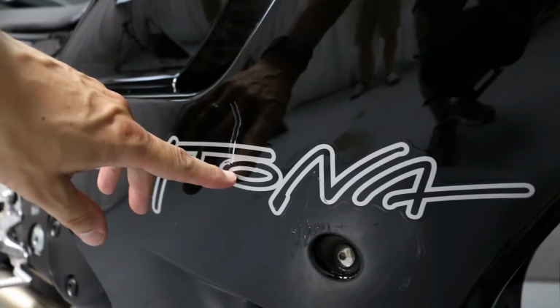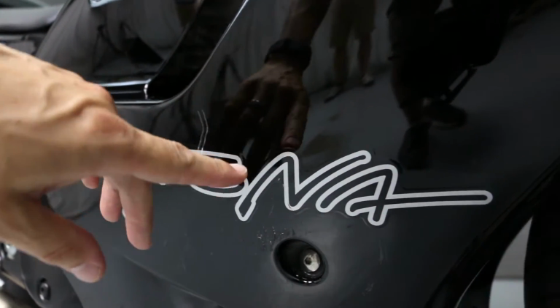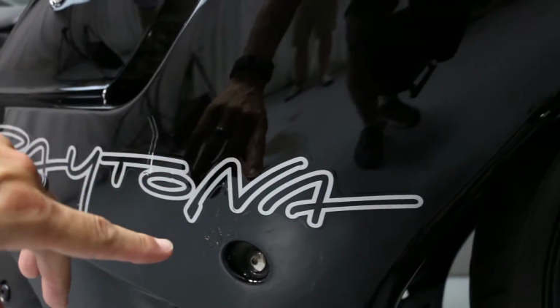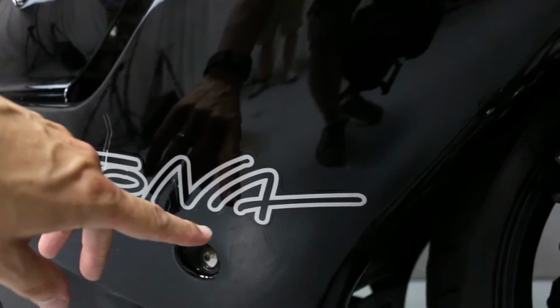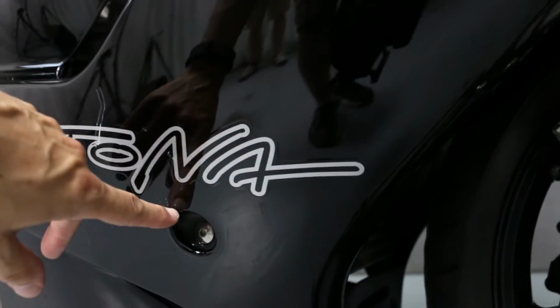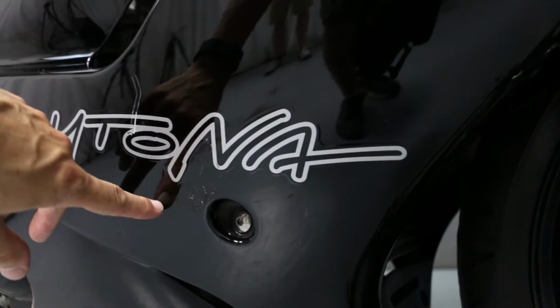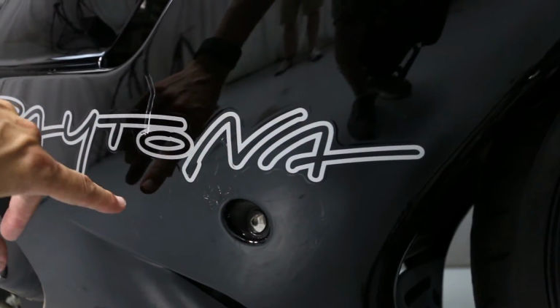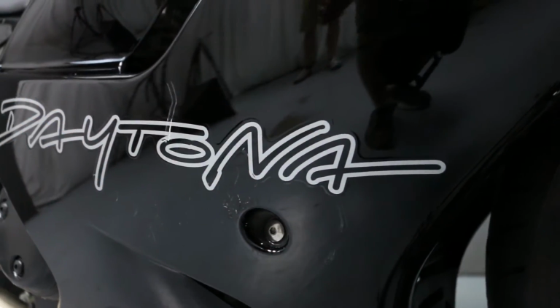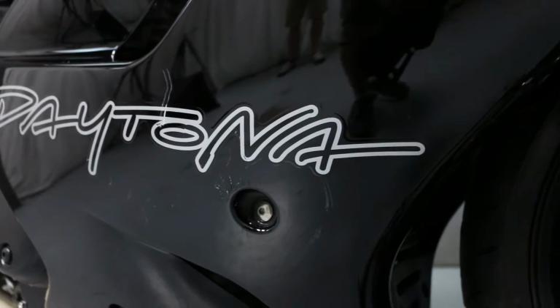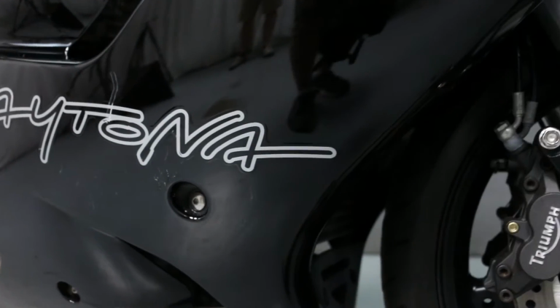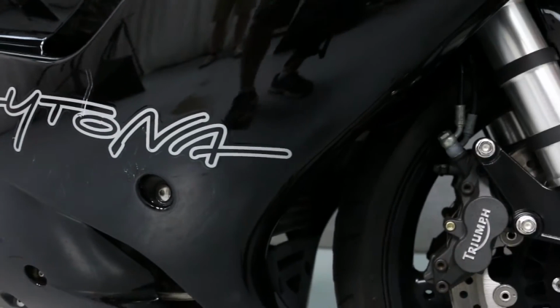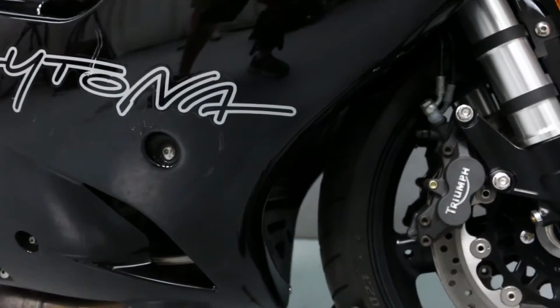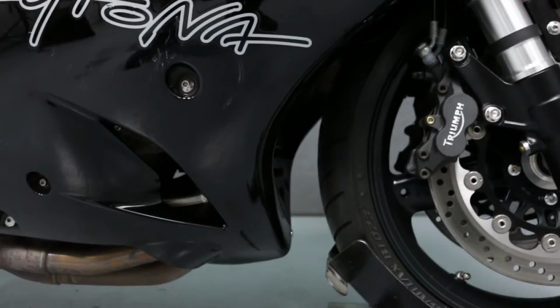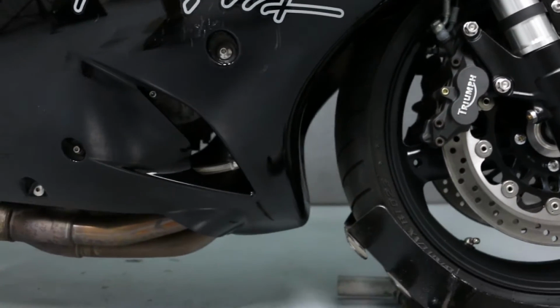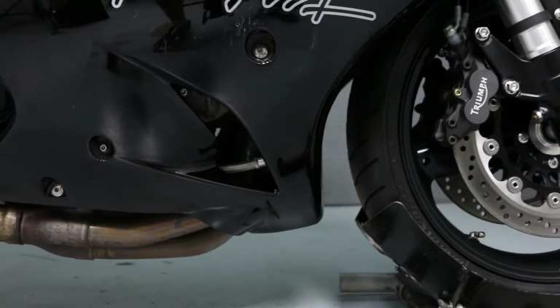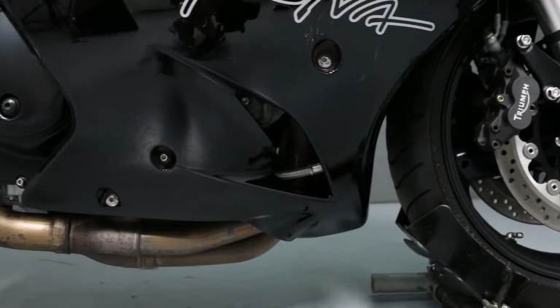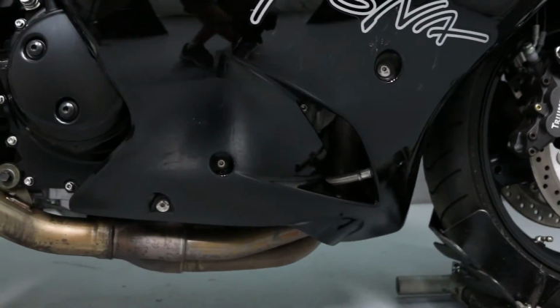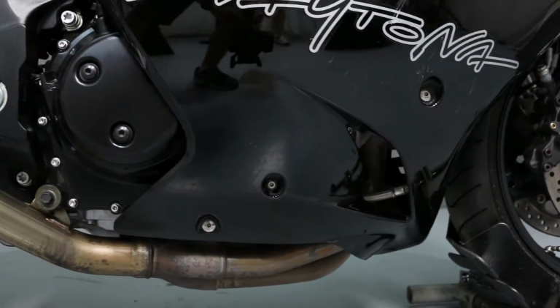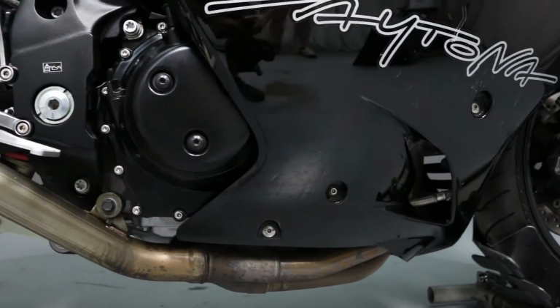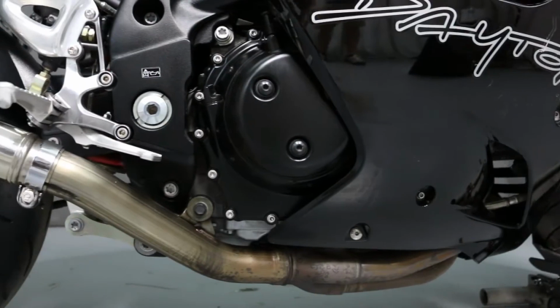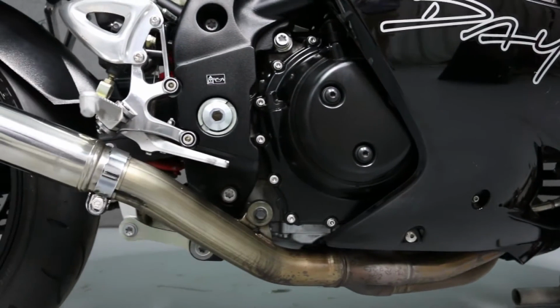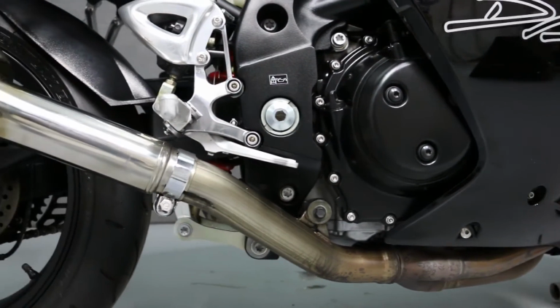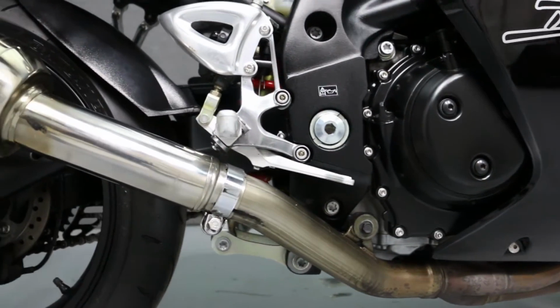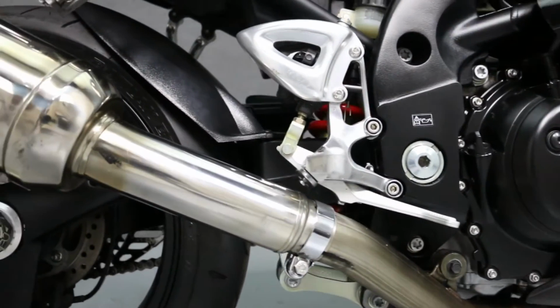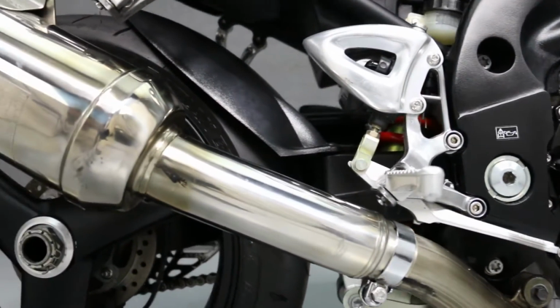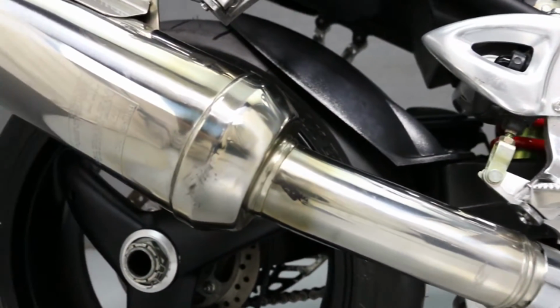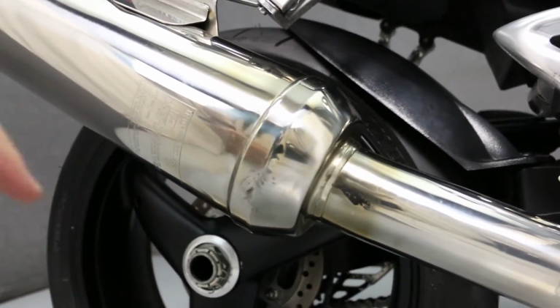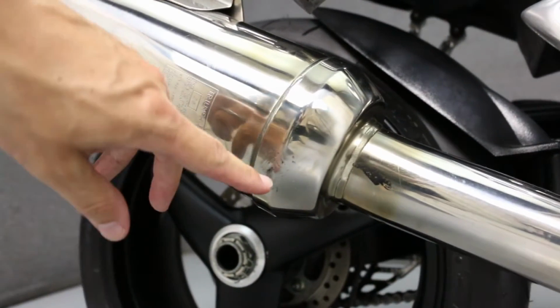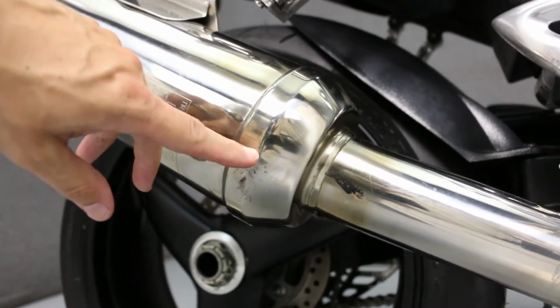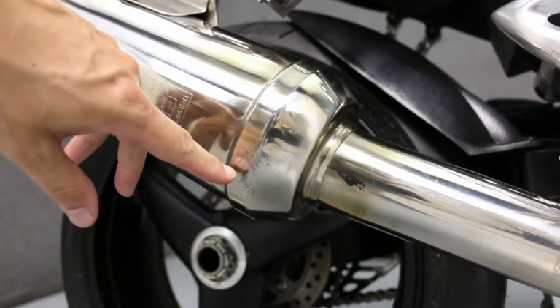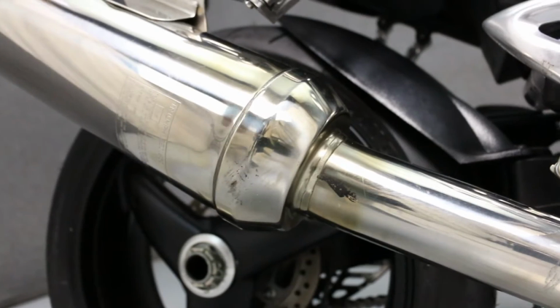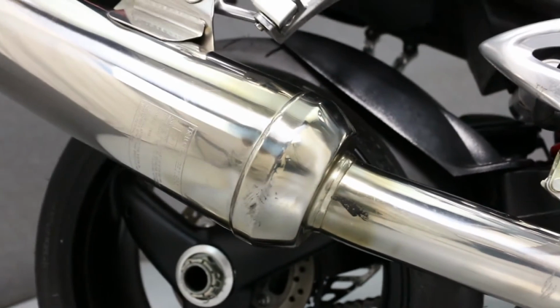Then on the right side fairing, there's a patch of scratches right around the decal. The edge of the muffler has some minor scratches as well.